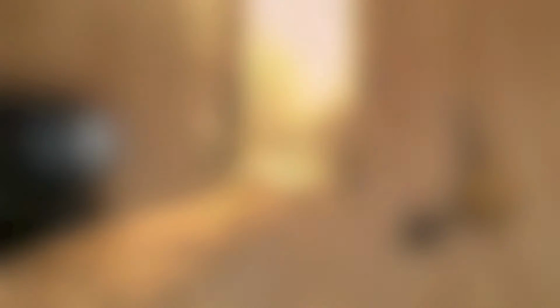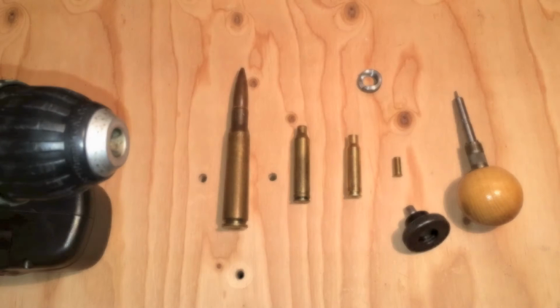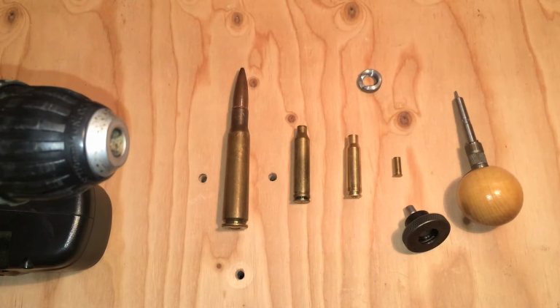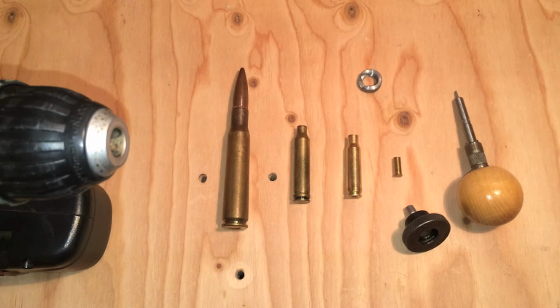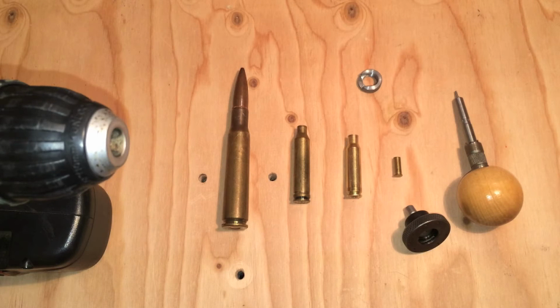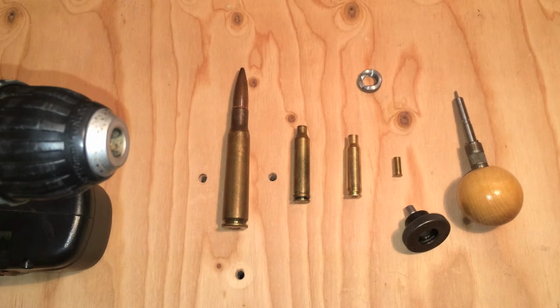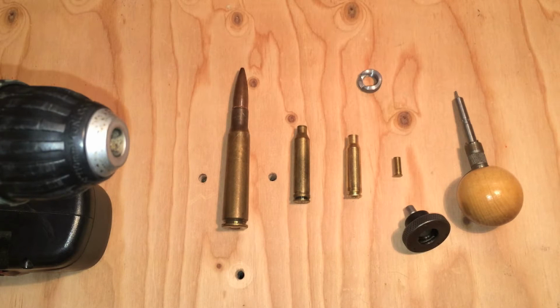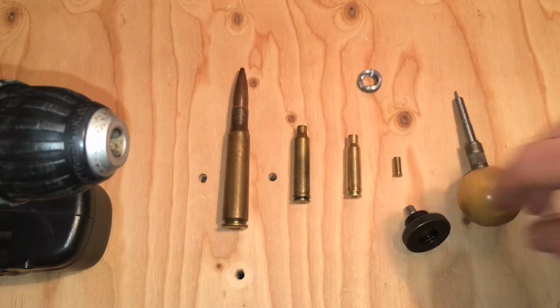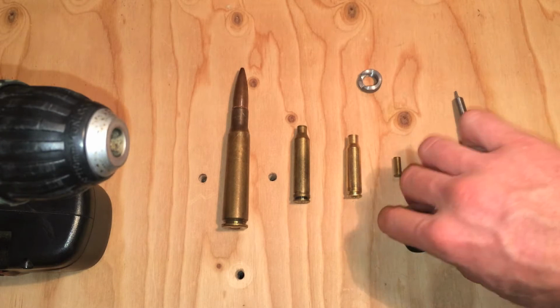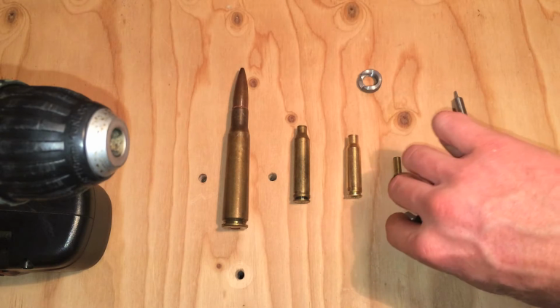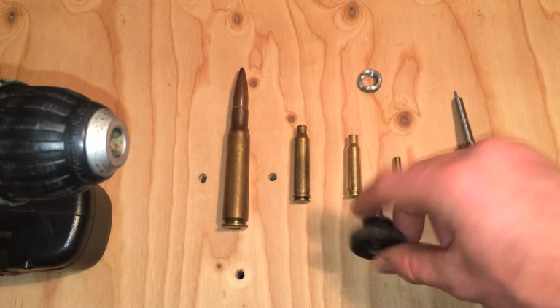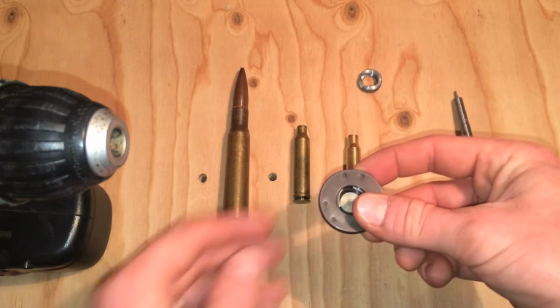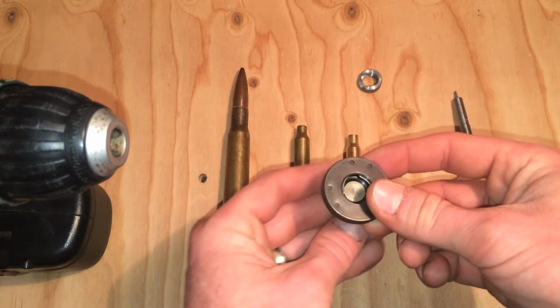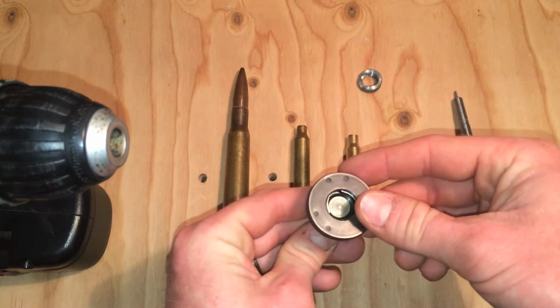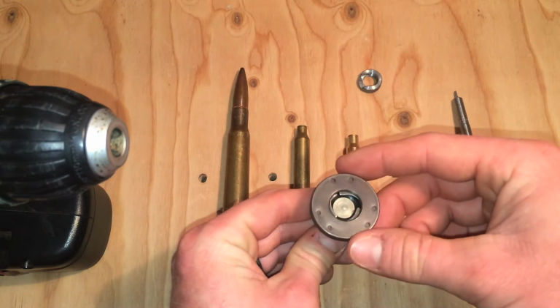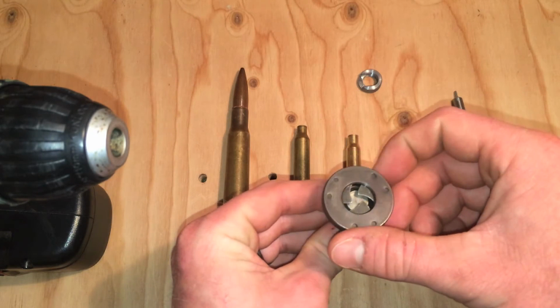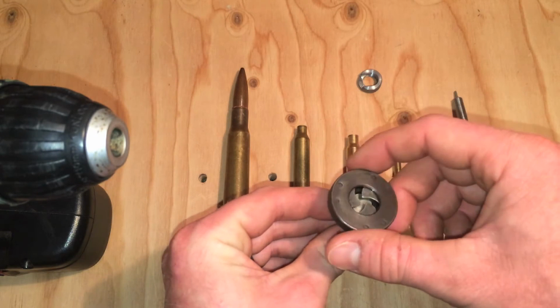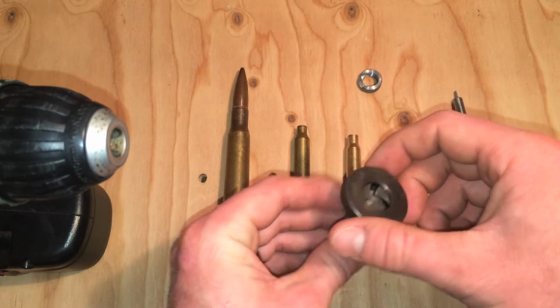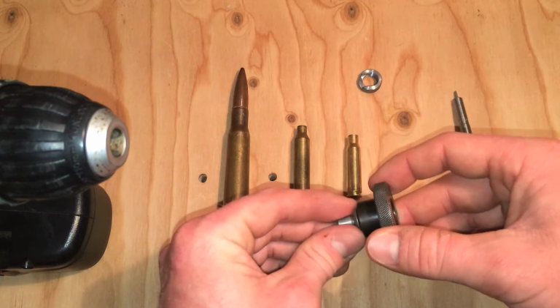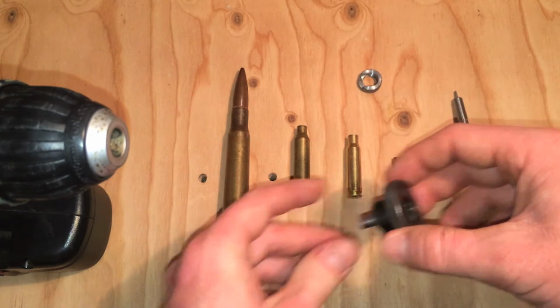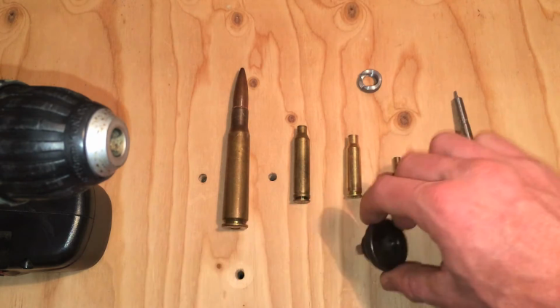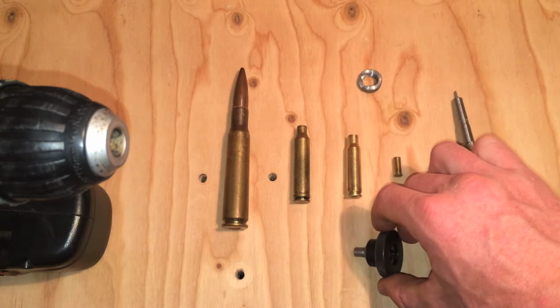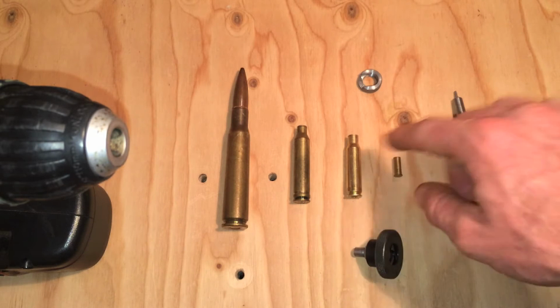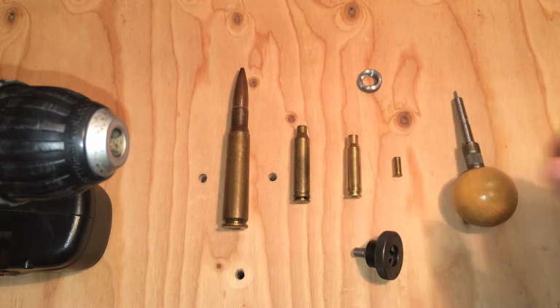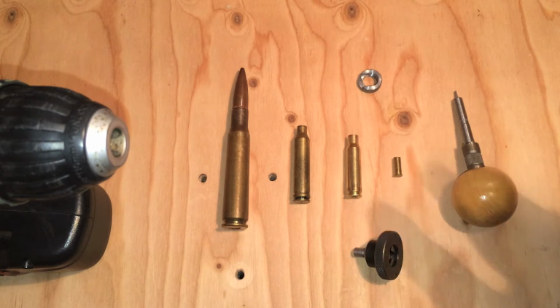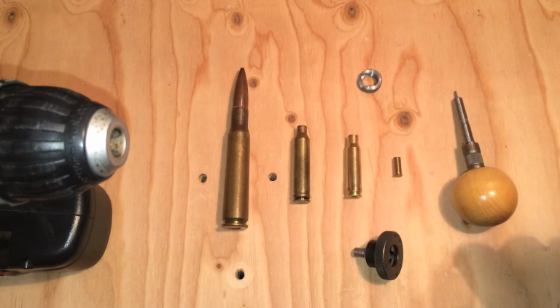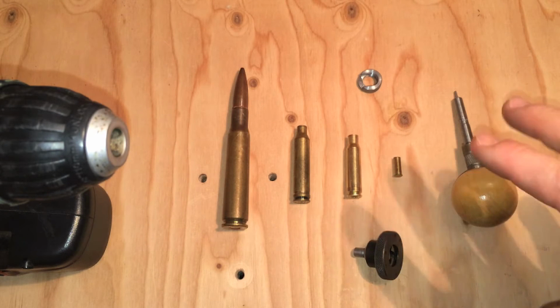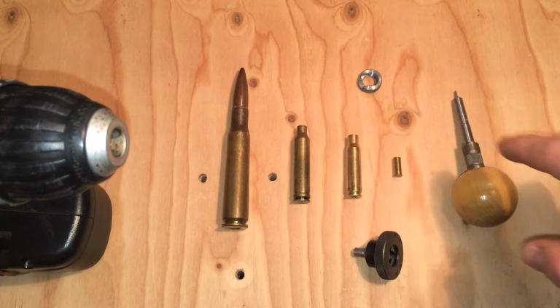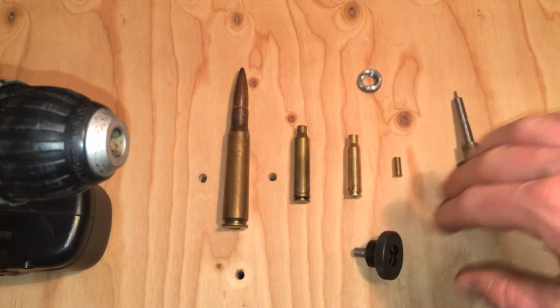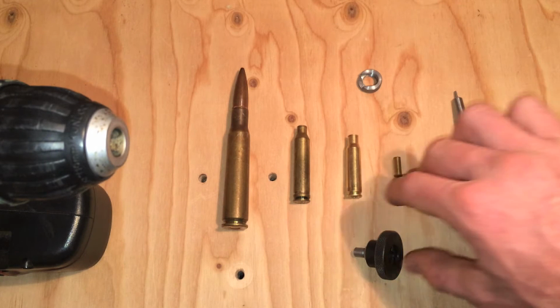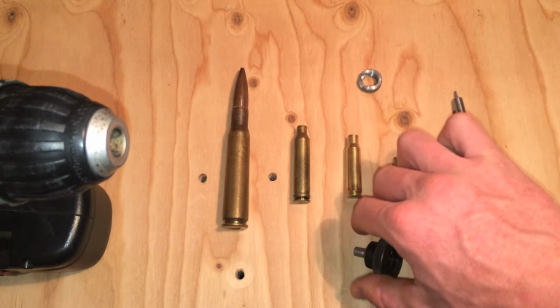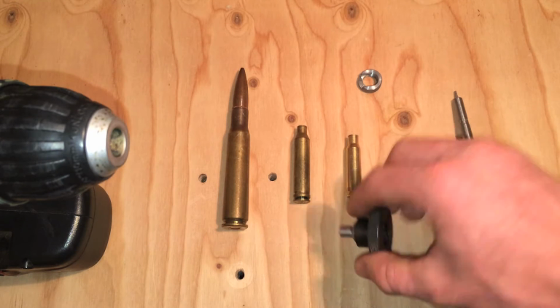Hi everybody, The Right Shooter here, and today I want to talk to you guys about the Lee 3 jaw chuck for use with the Lee trimming system. I've got a couple different calibers here so I can show you the range that this thing will accommodate.